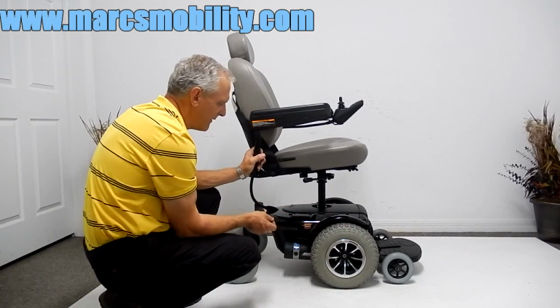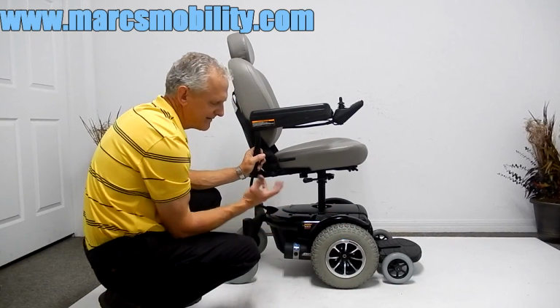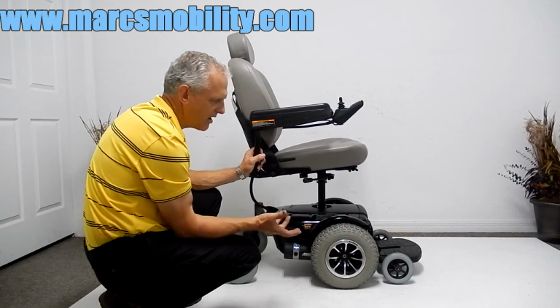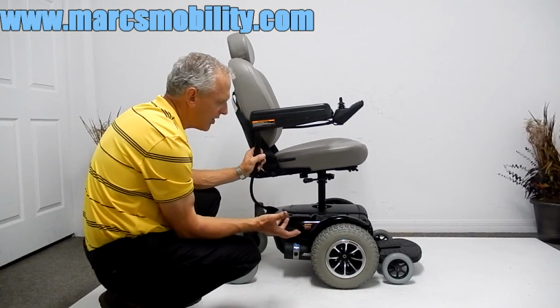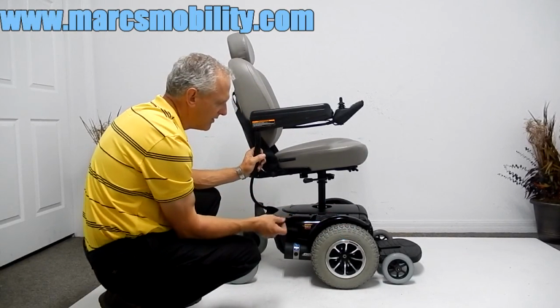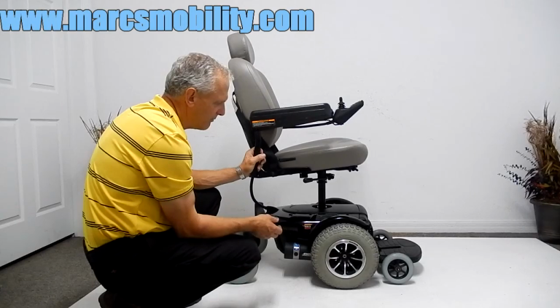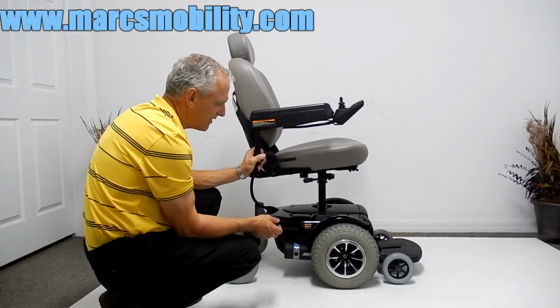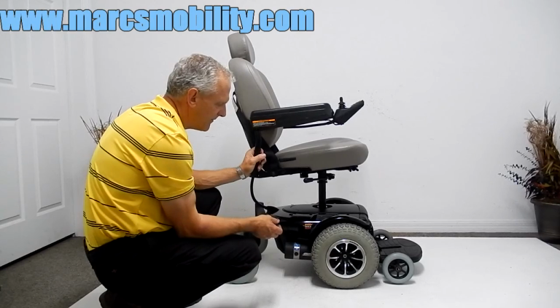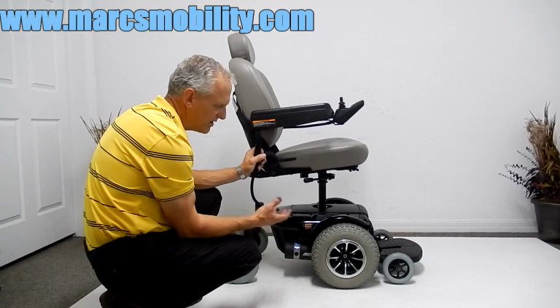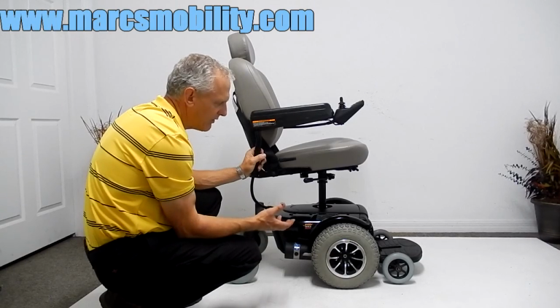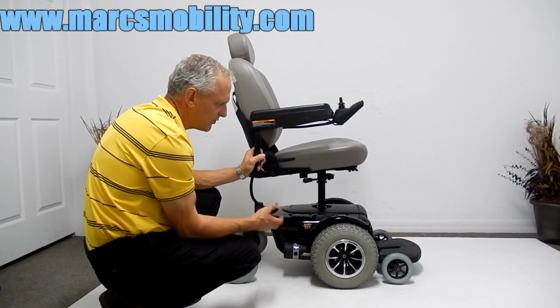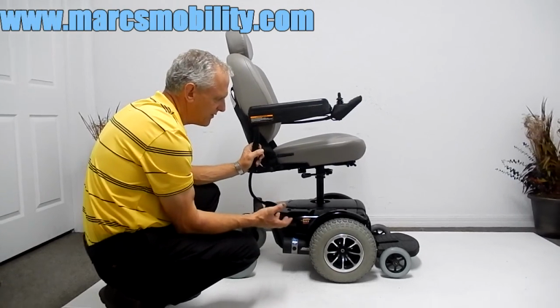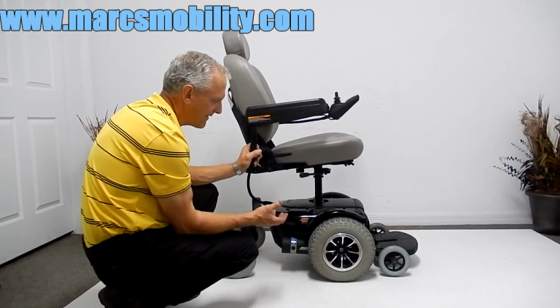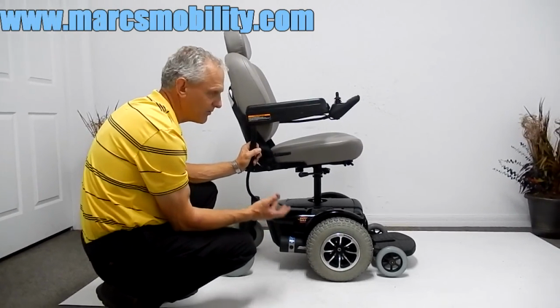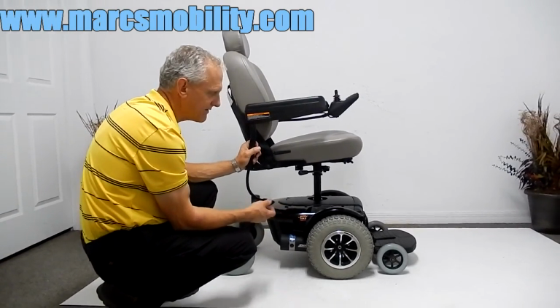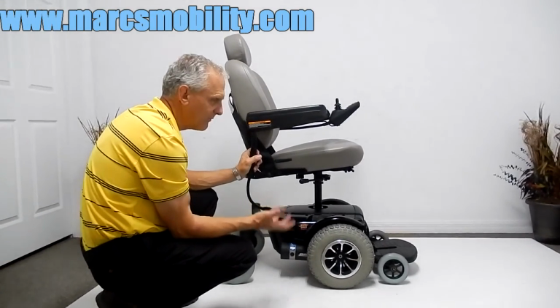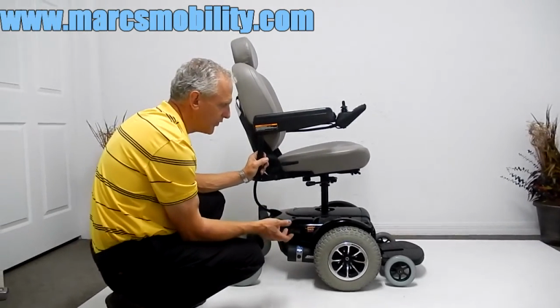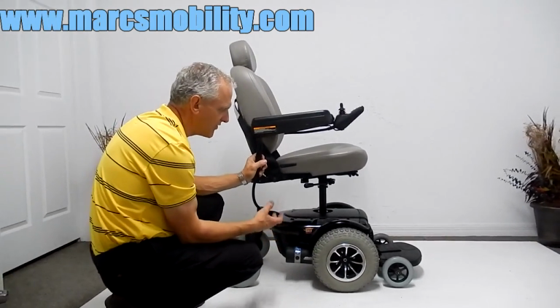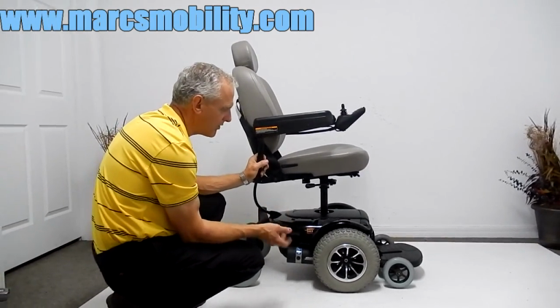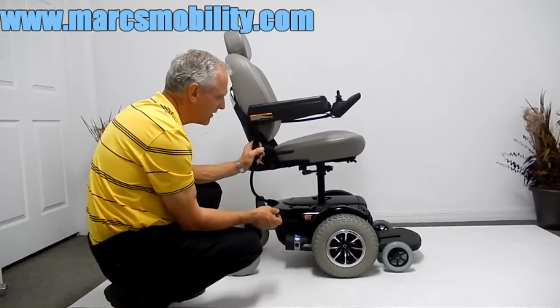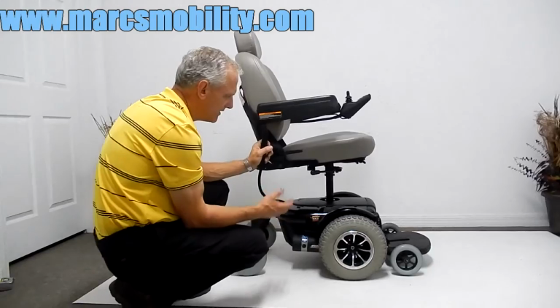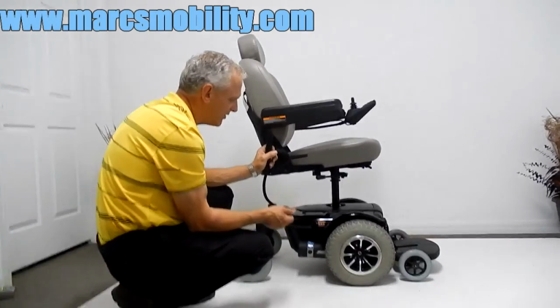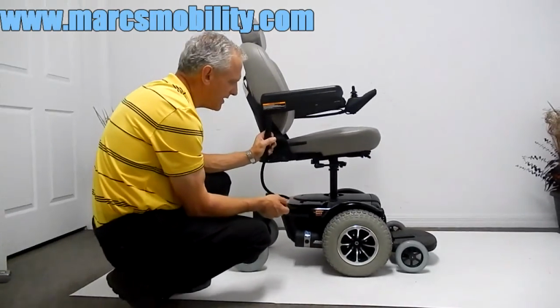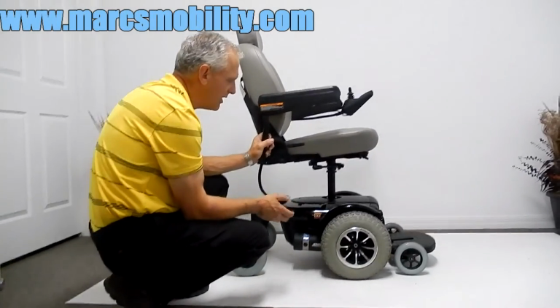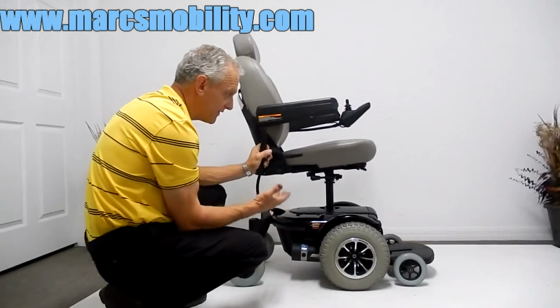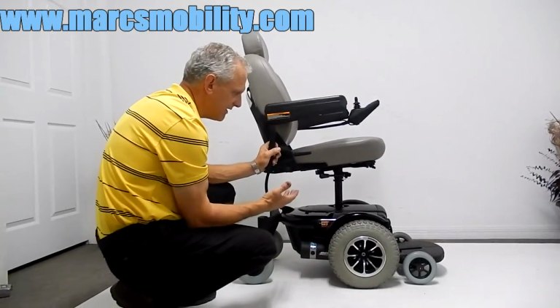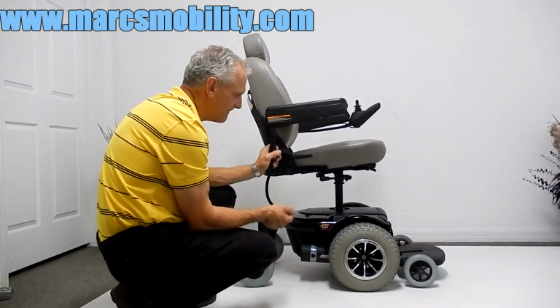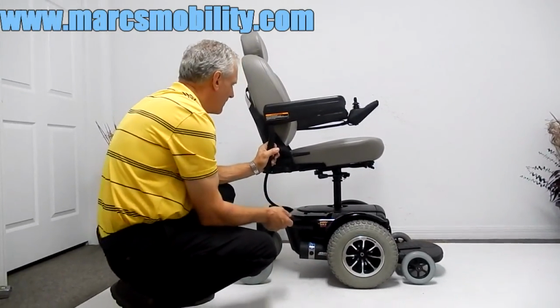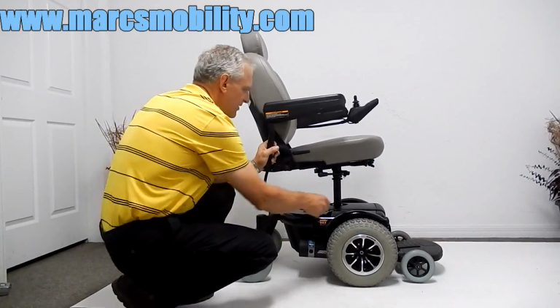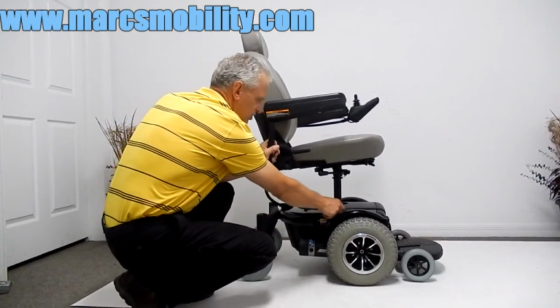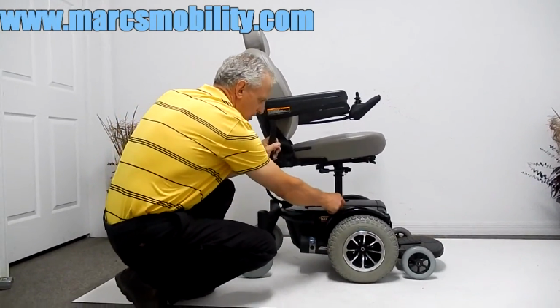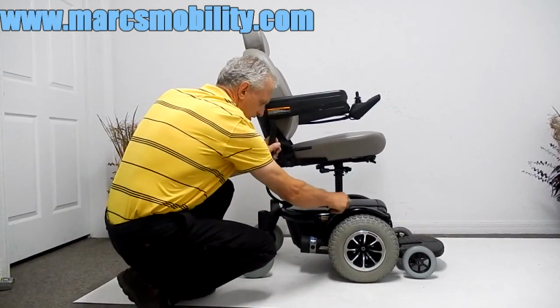This is not a golf cart, but if you need a power chair that will go through grass, some dirt, and some hard dirt, this would be the one — especially with the seat lift.